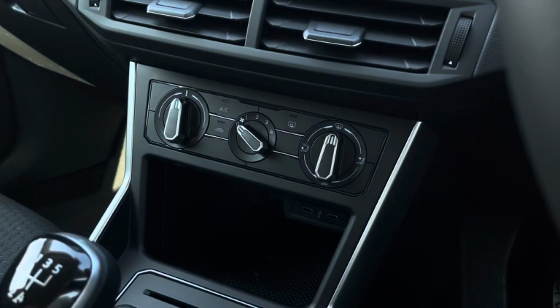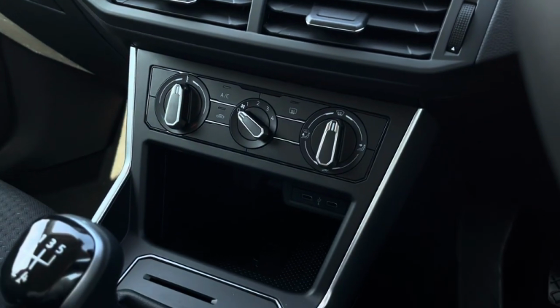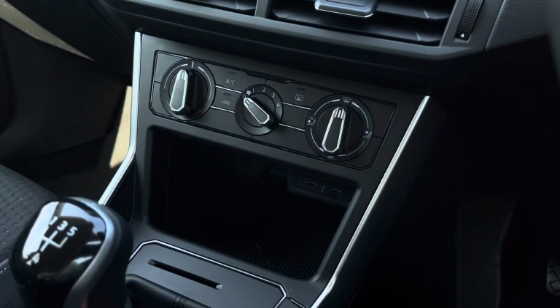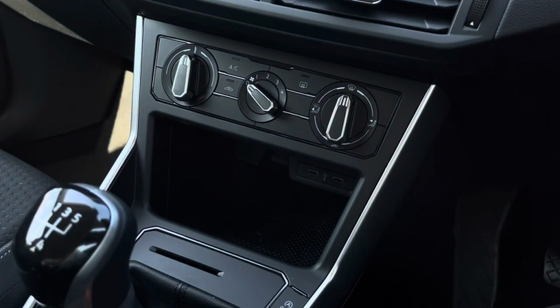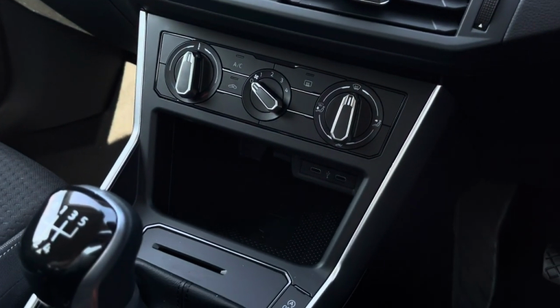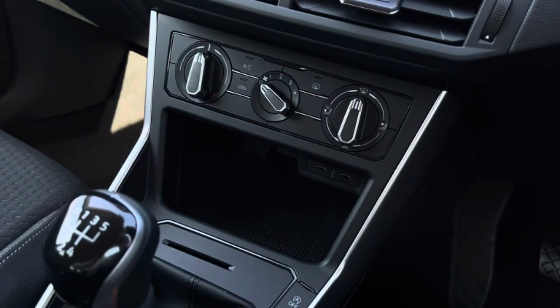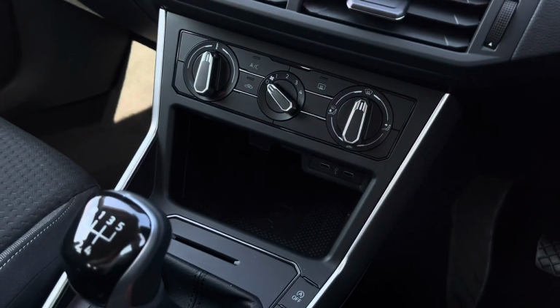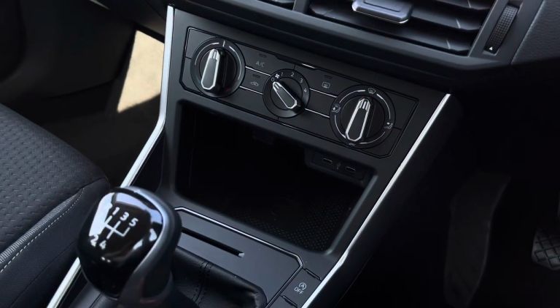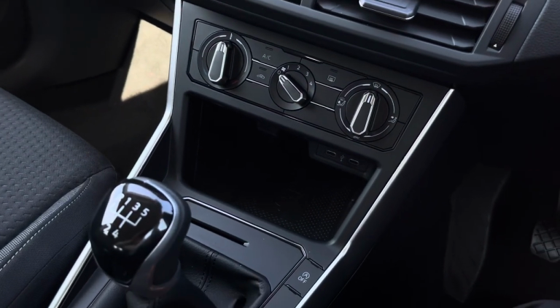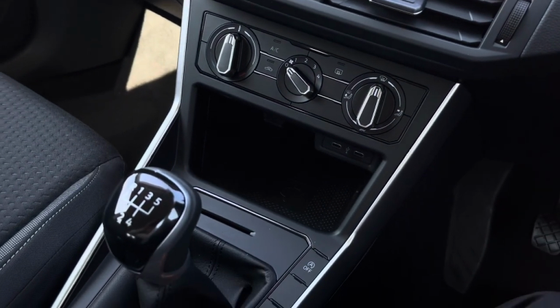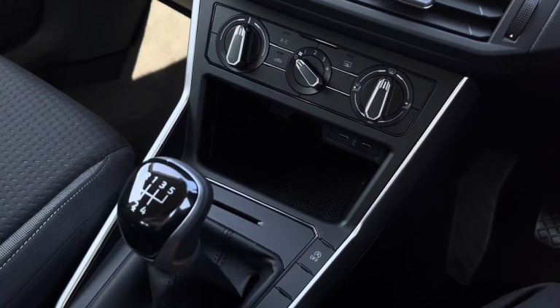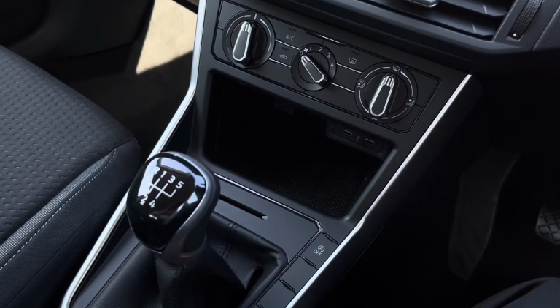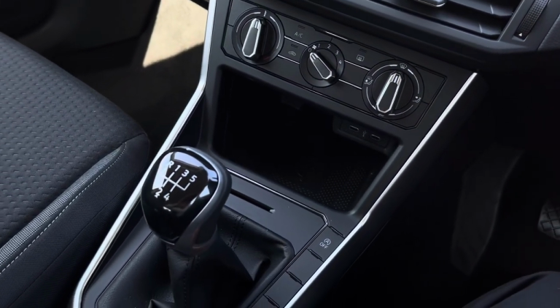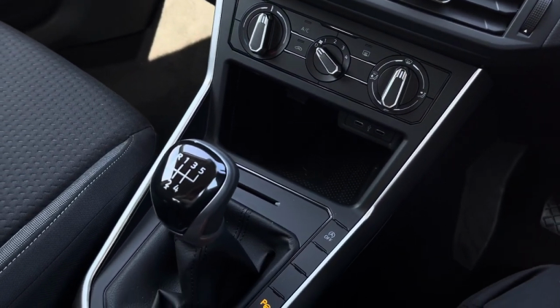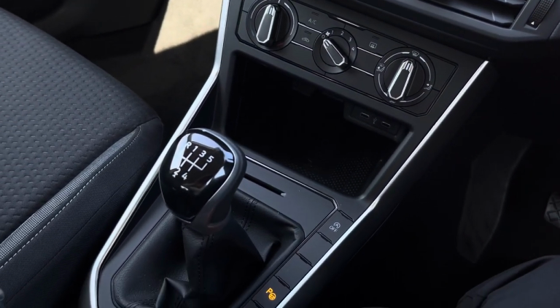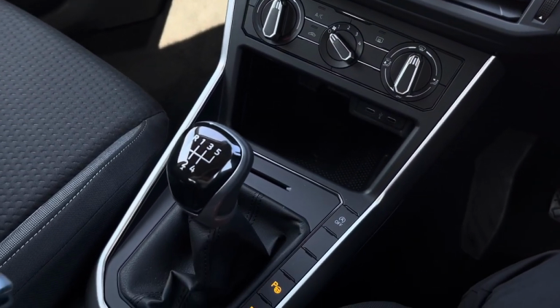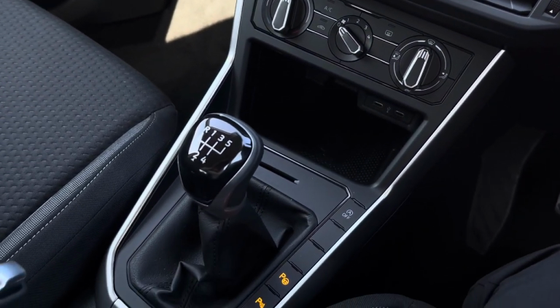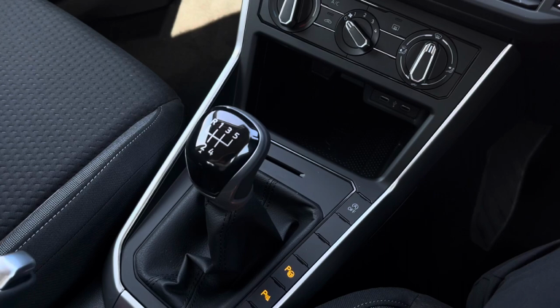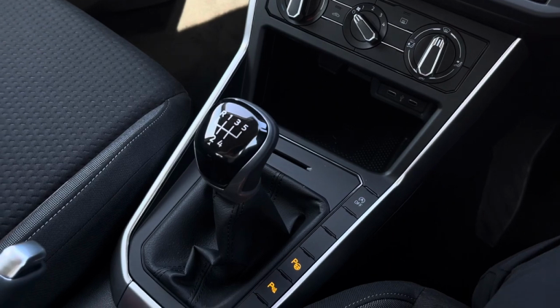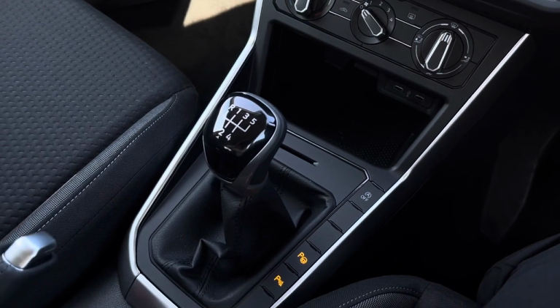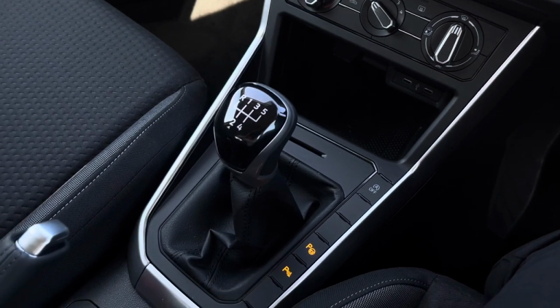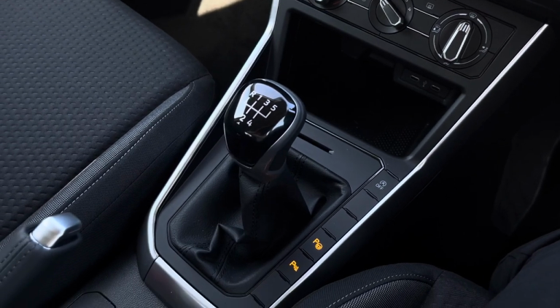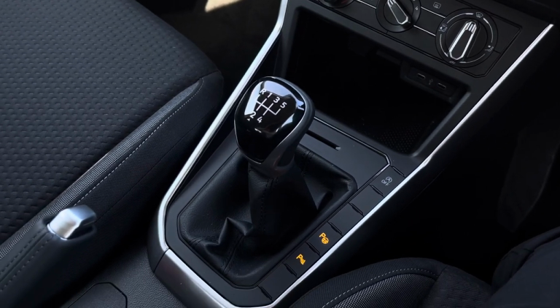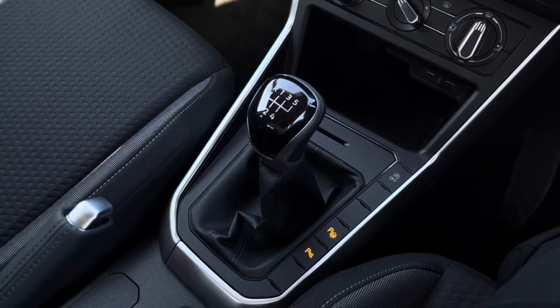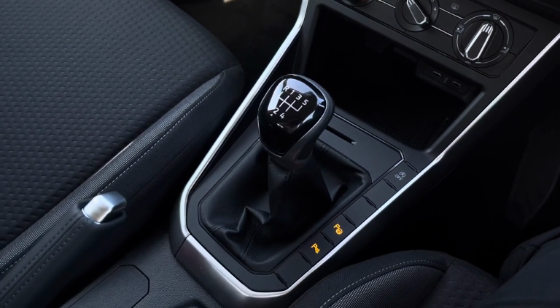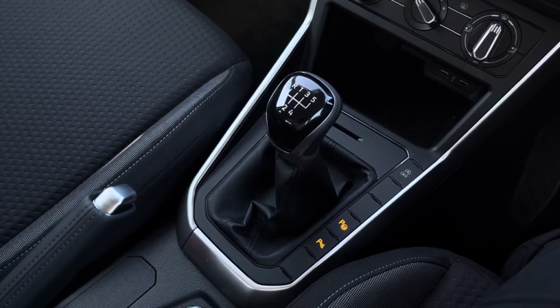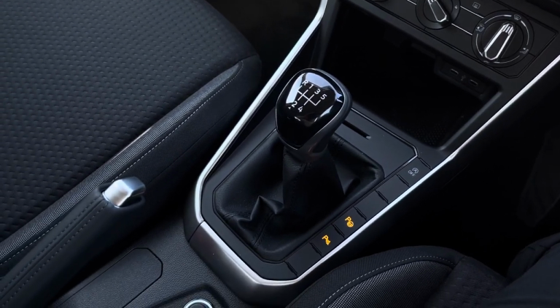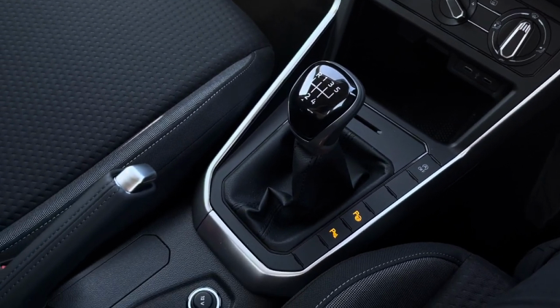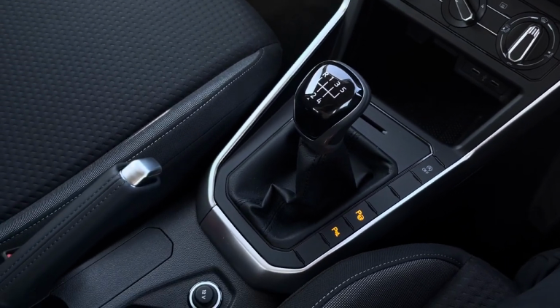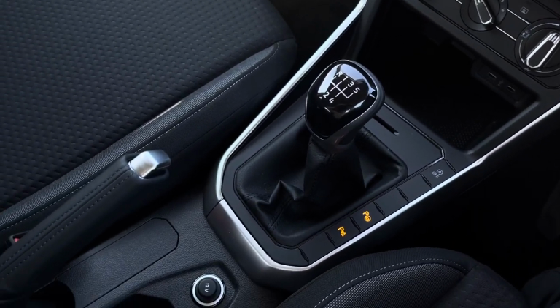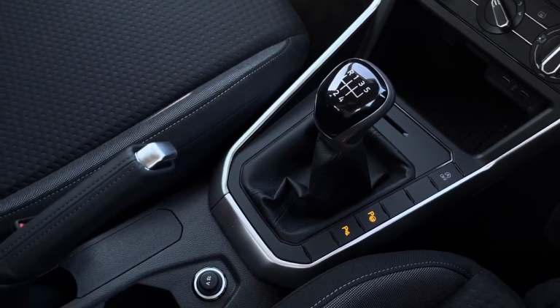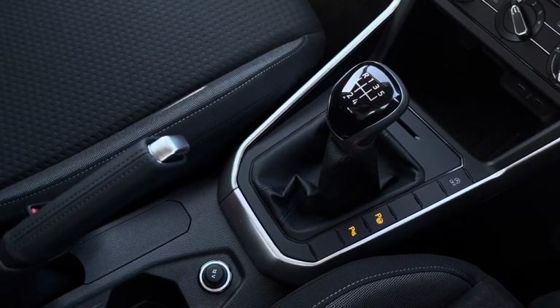Just below you'll find two USB ports to charge your immediate devices. This car does also feature your wireless phone charging function, which will prevent wires from being all over your centre console.